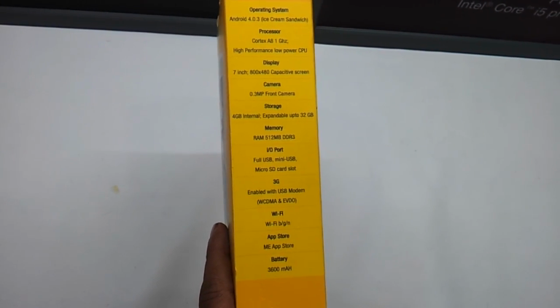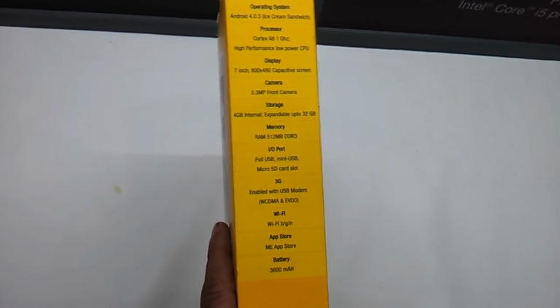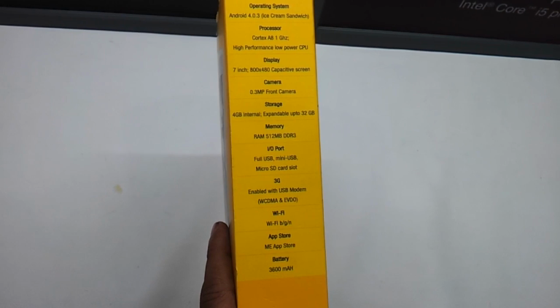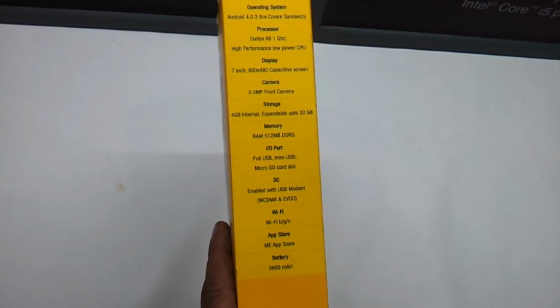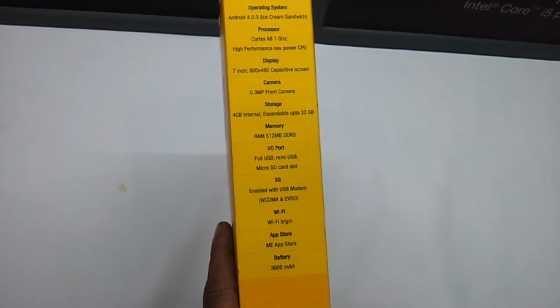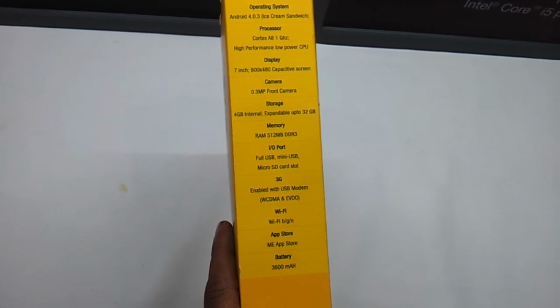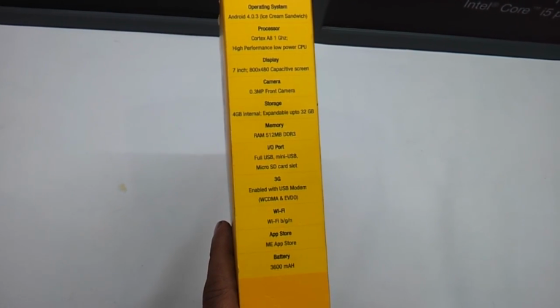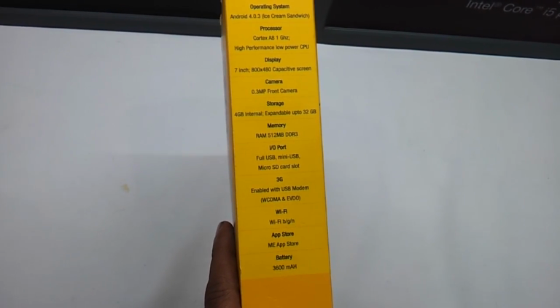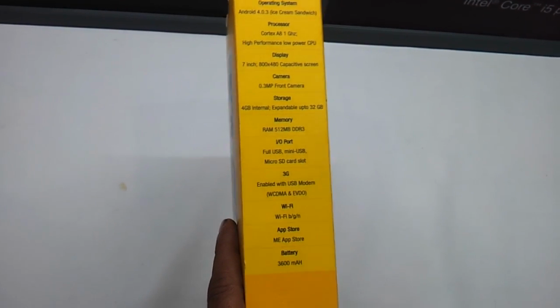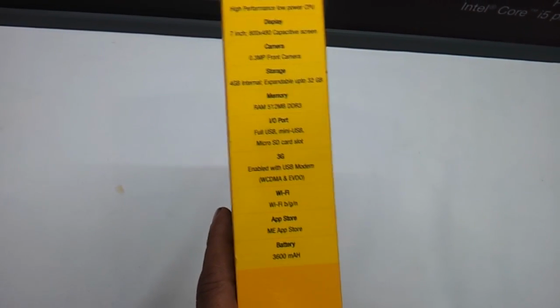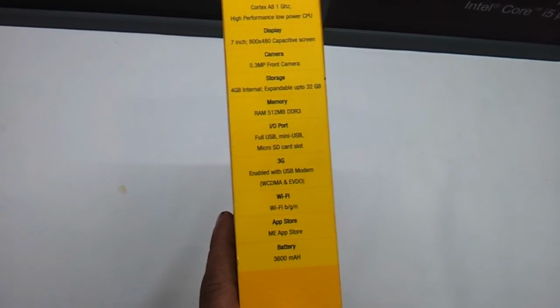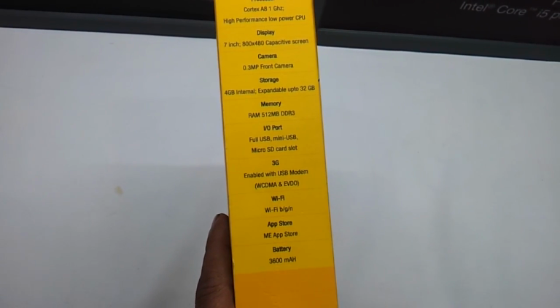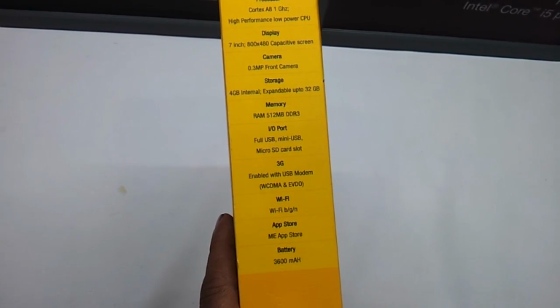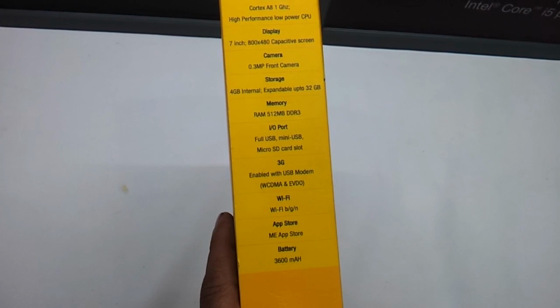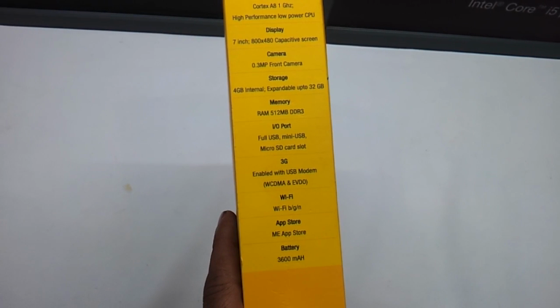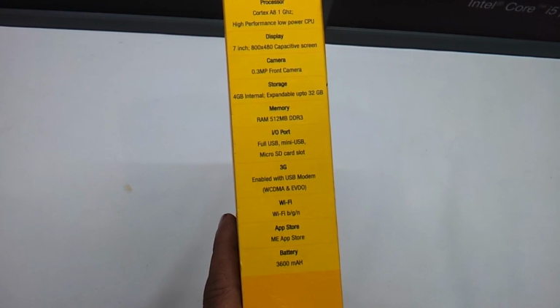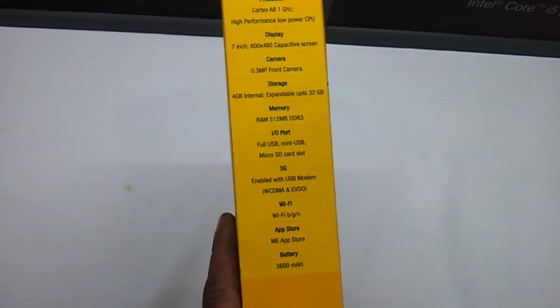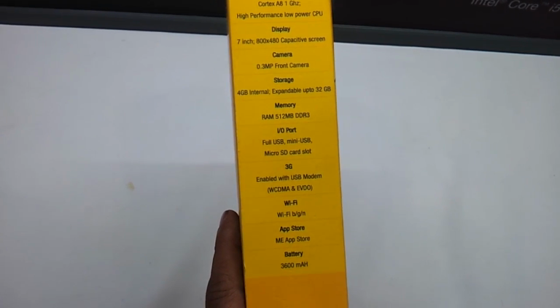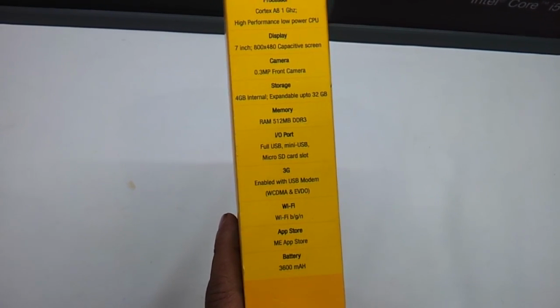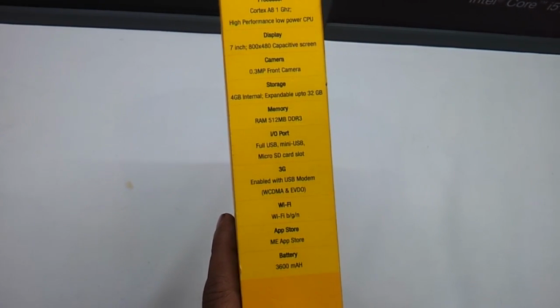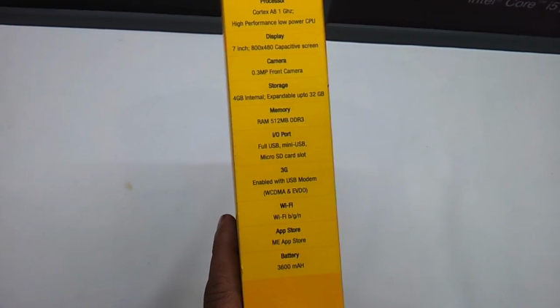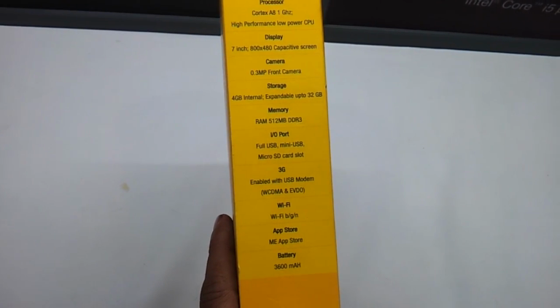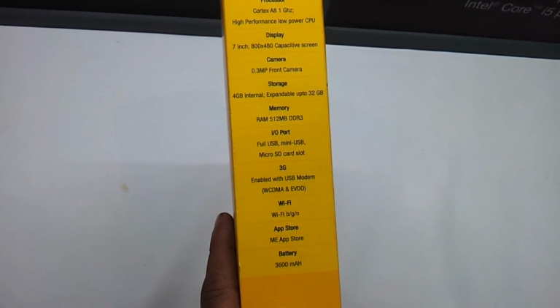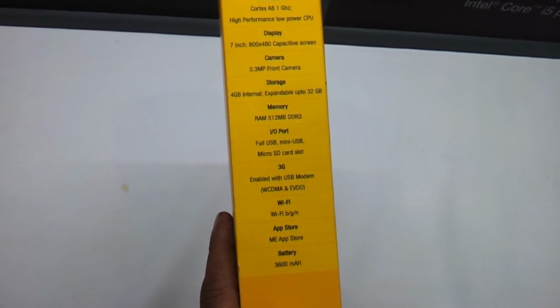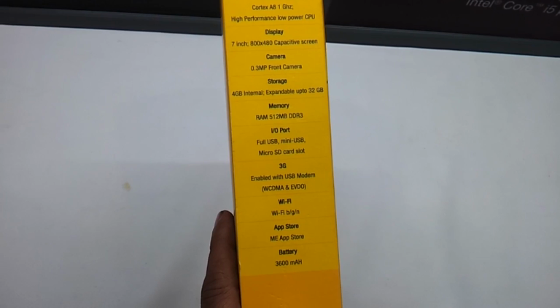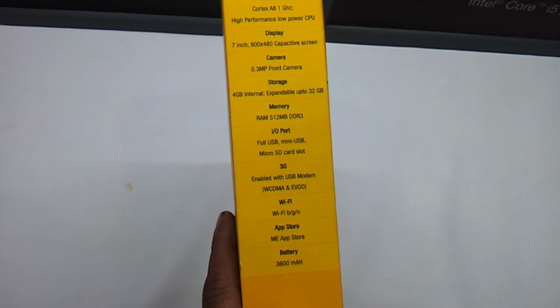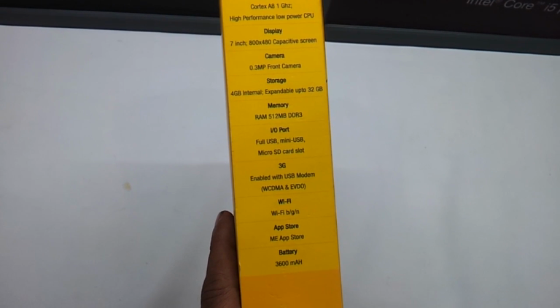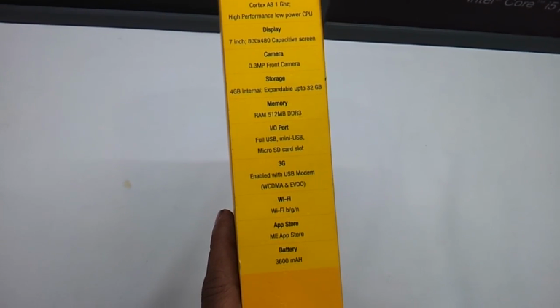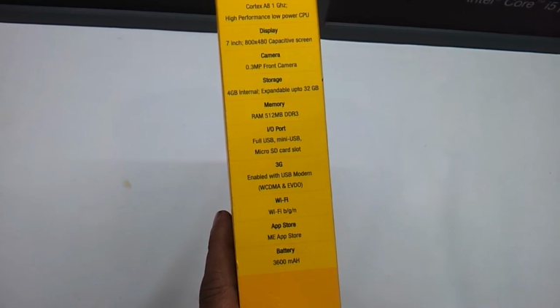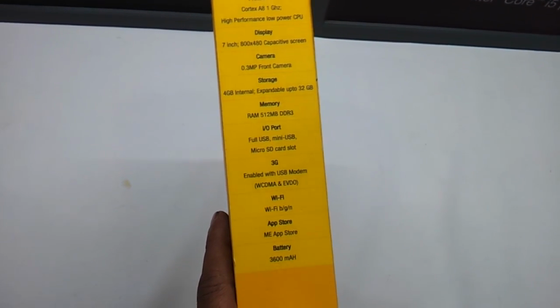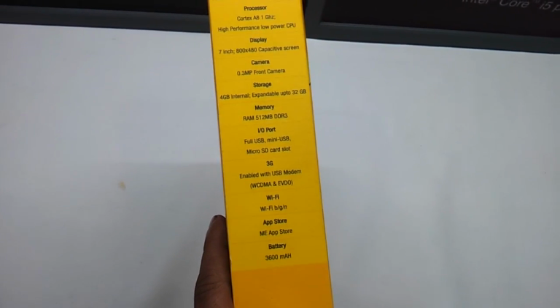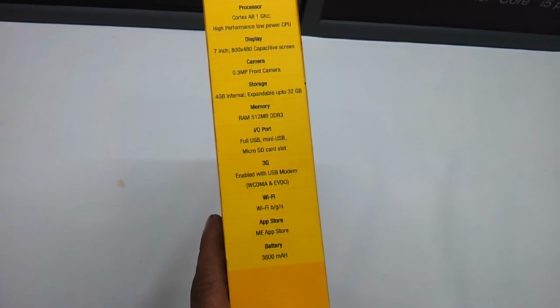It has got a full USB port, a mini USB port, a micro SD card slot, and it is enabled with a USB modem. You can directly plug in an EVDO or a 3G stick and start browsing. It has got Wi-Fi.